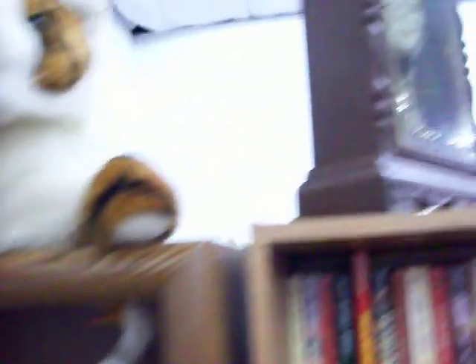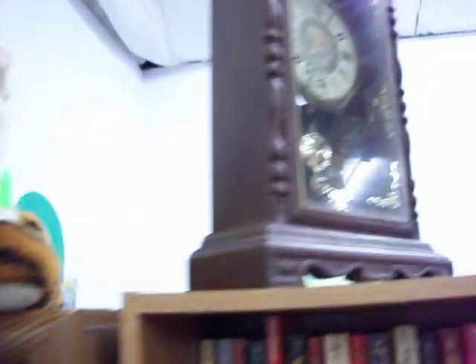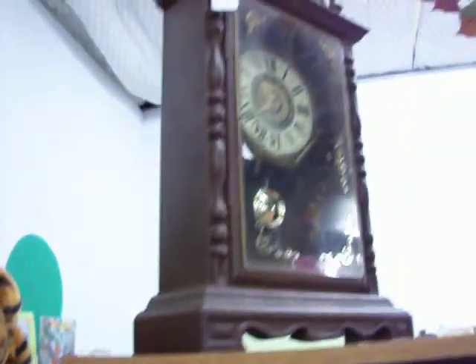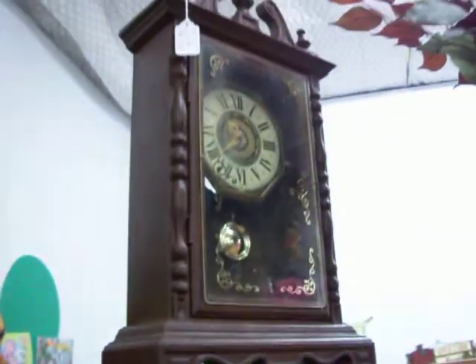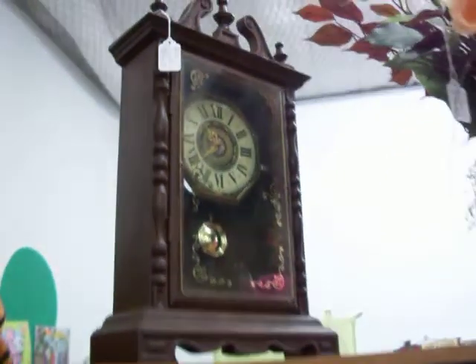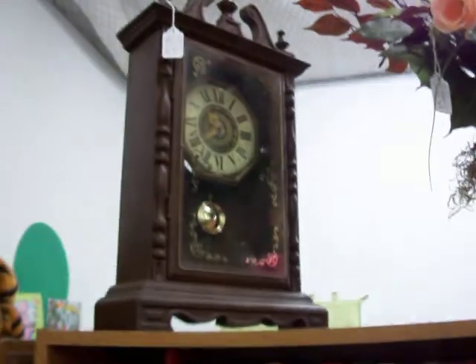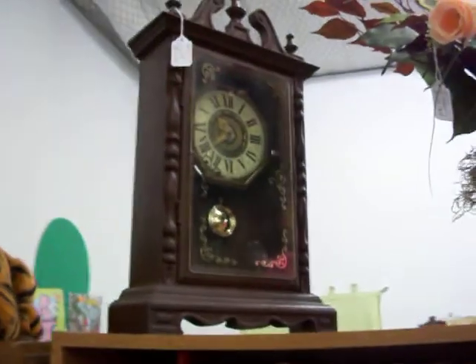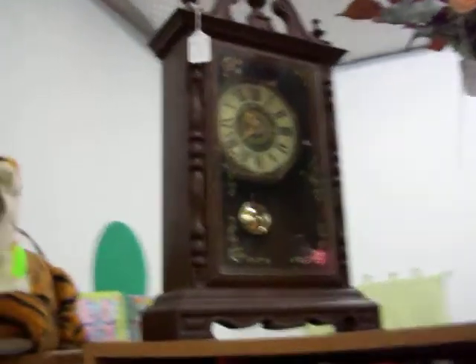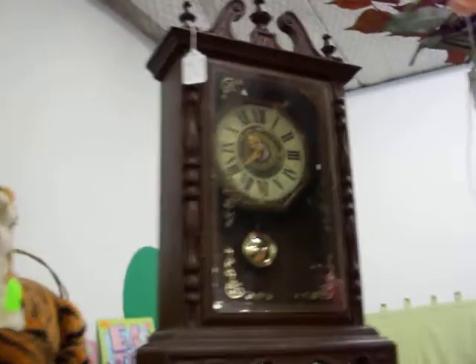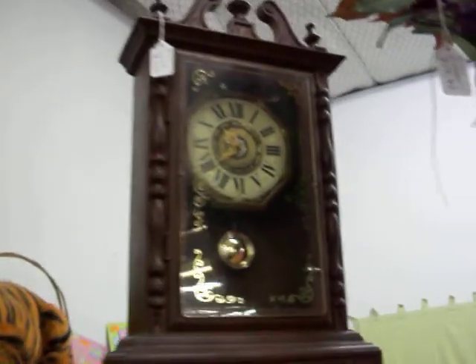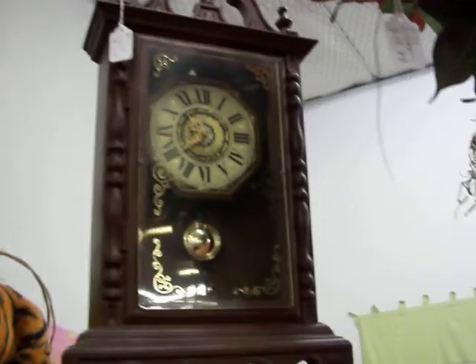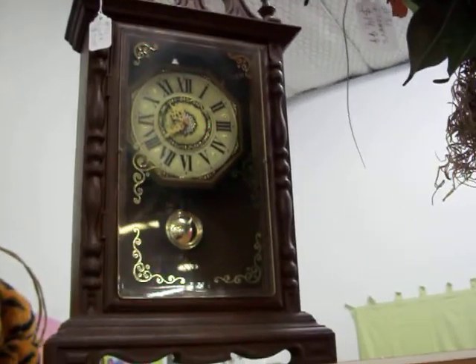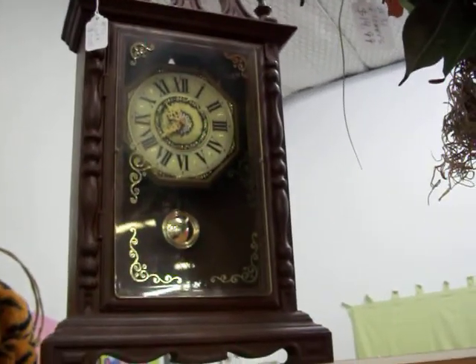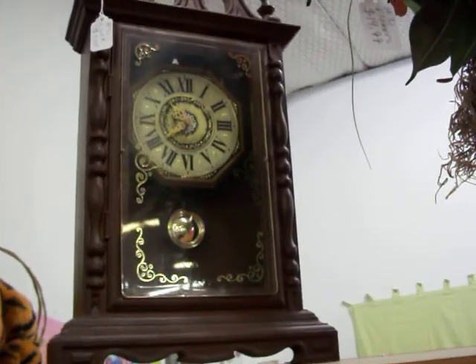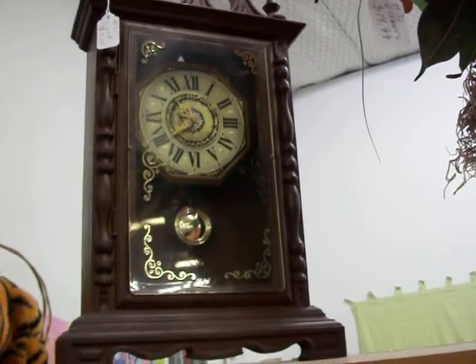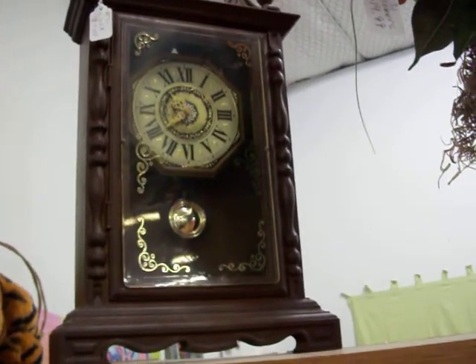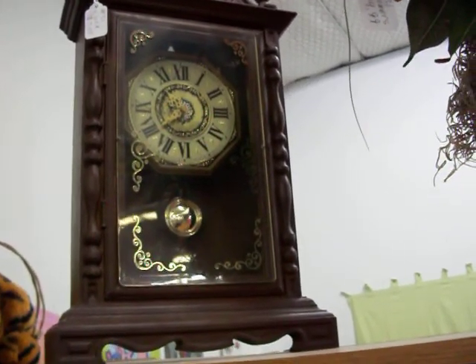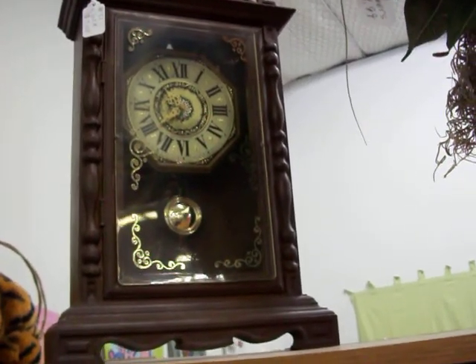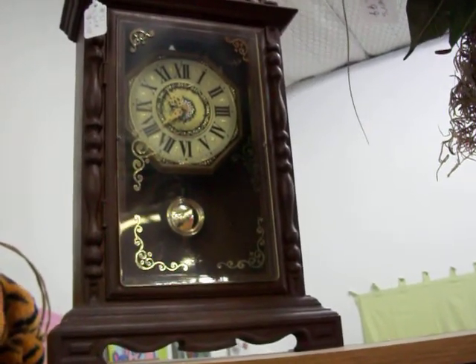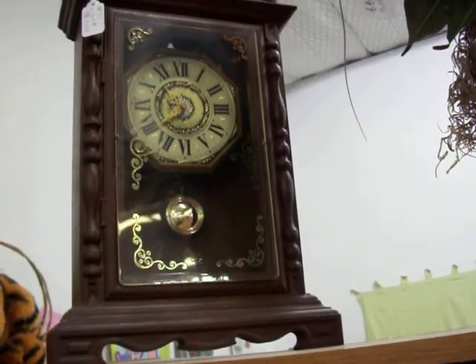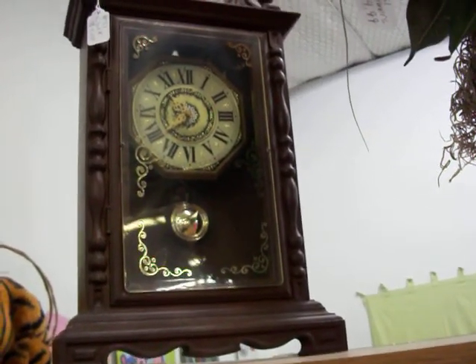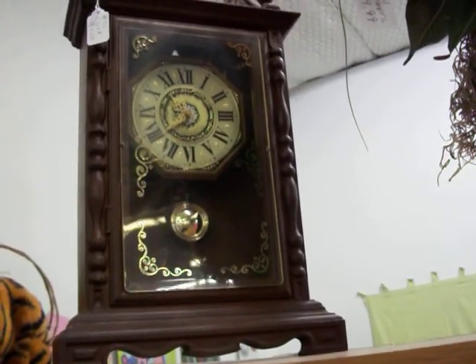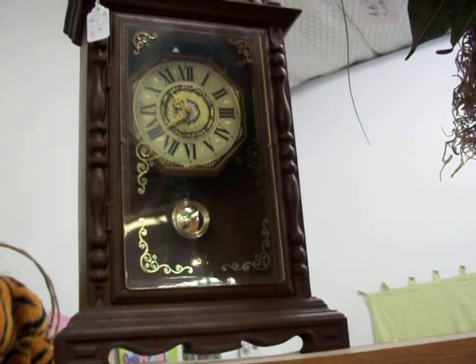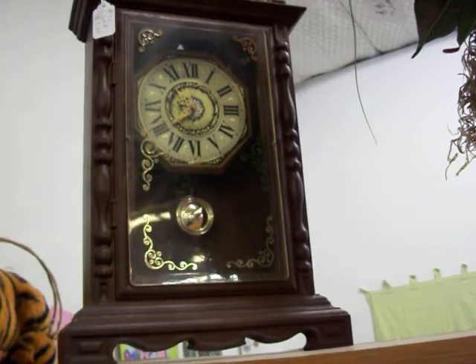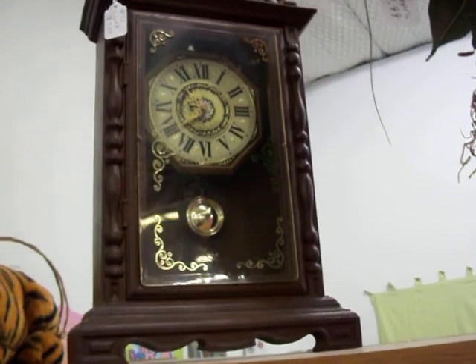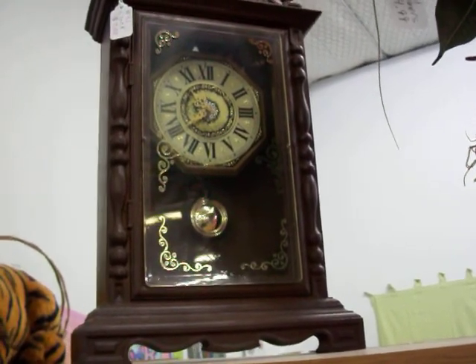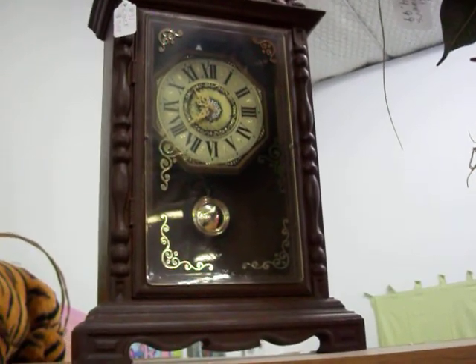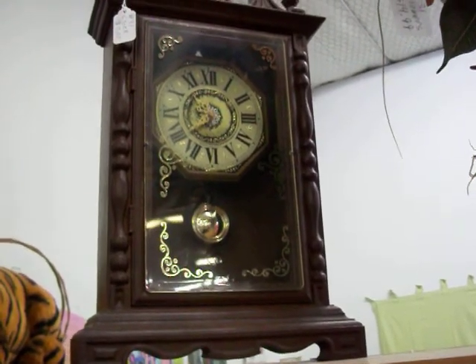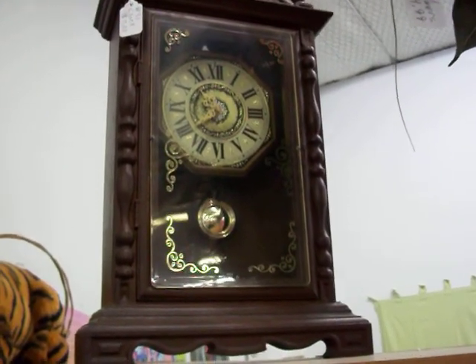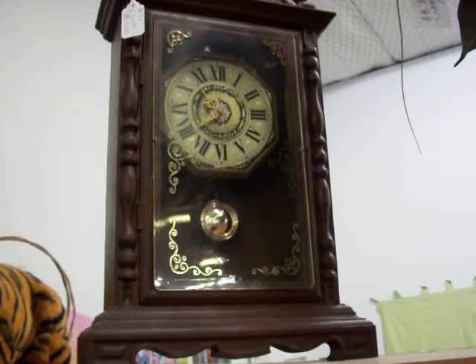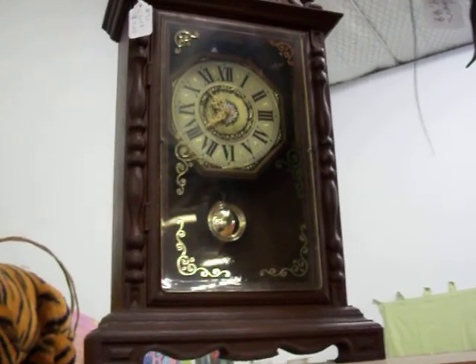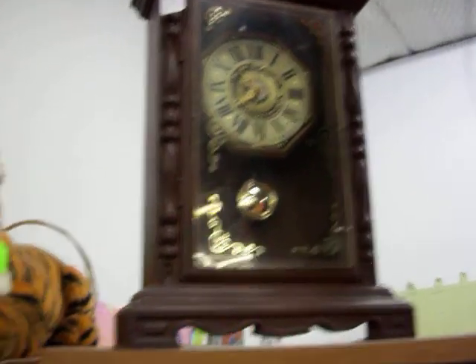Got another clock right up here — I think it needs a new battery. Now it's running. It's even got a battery in it for you. $7.50.